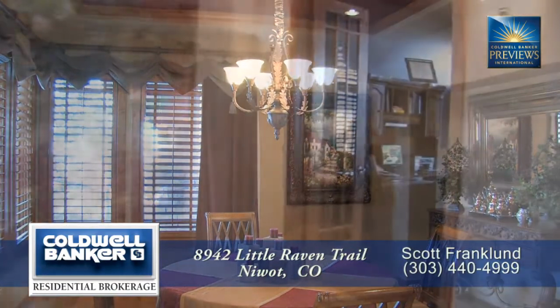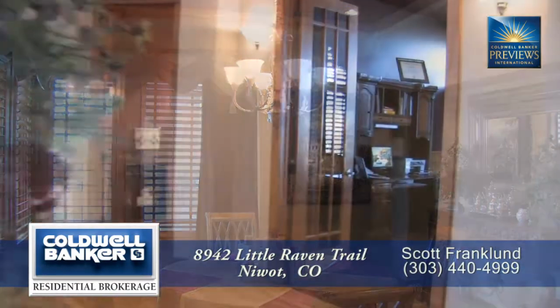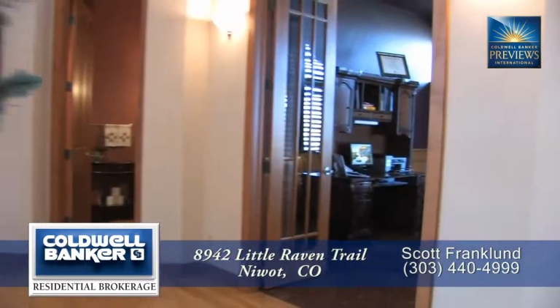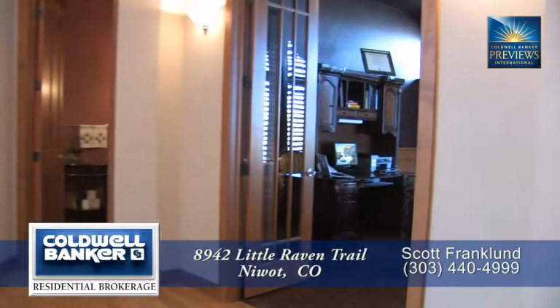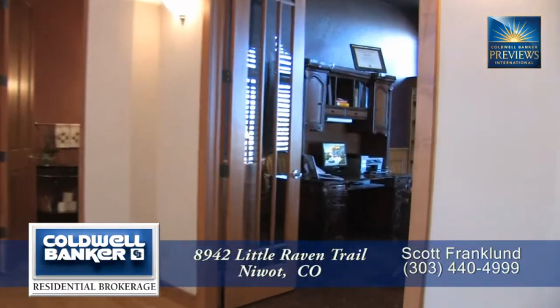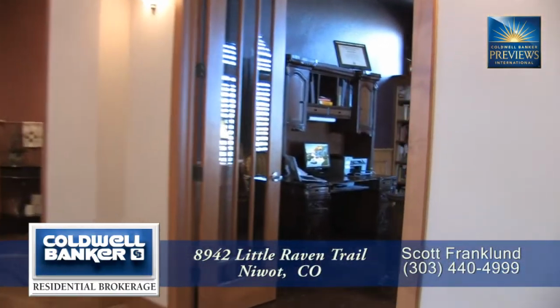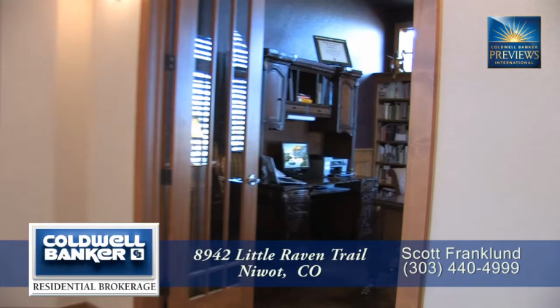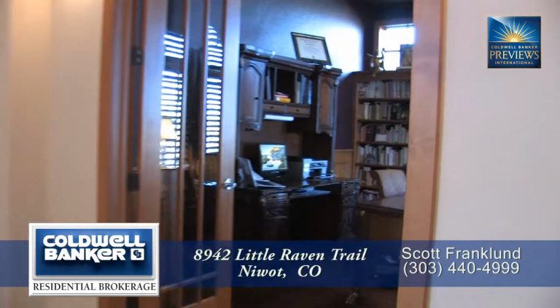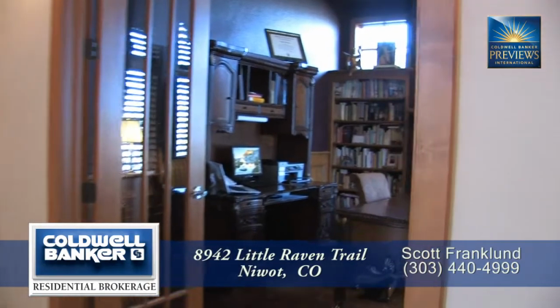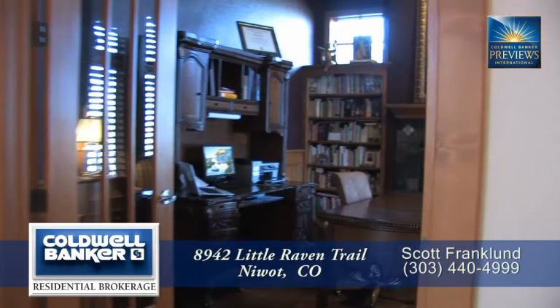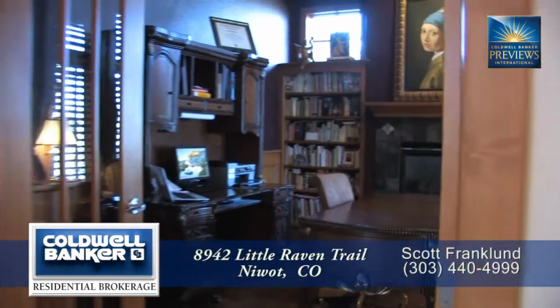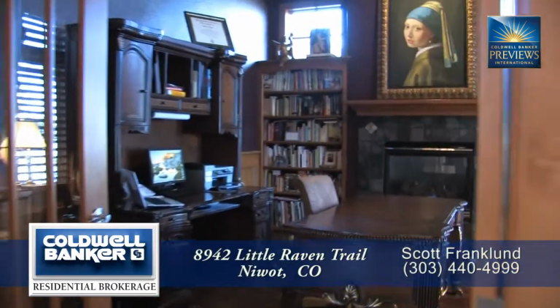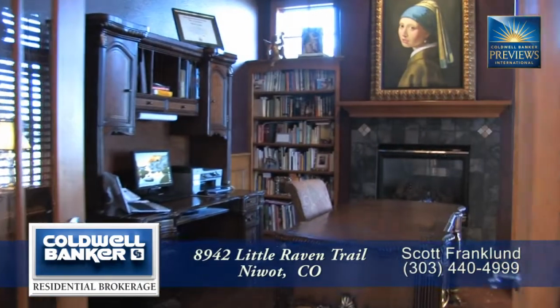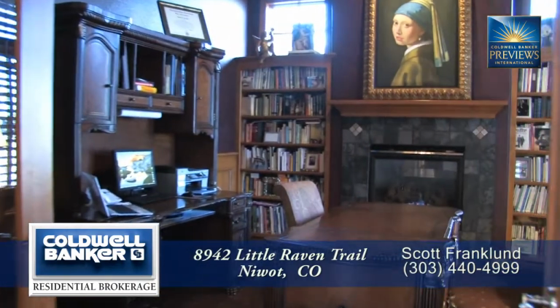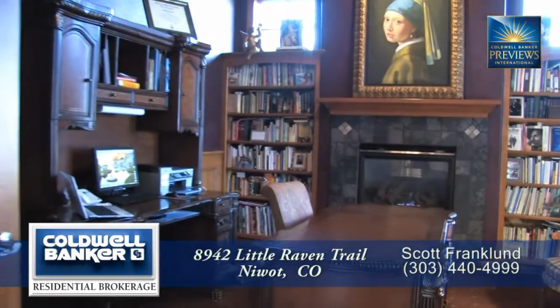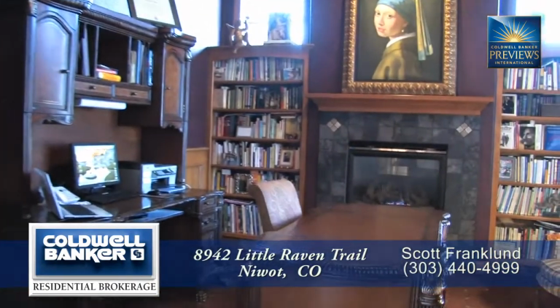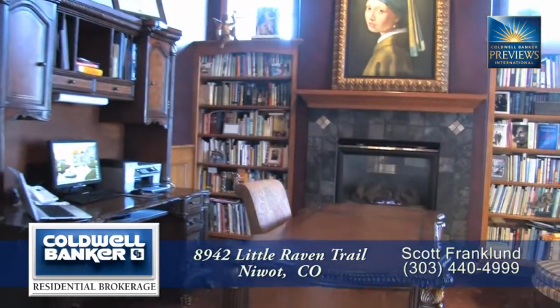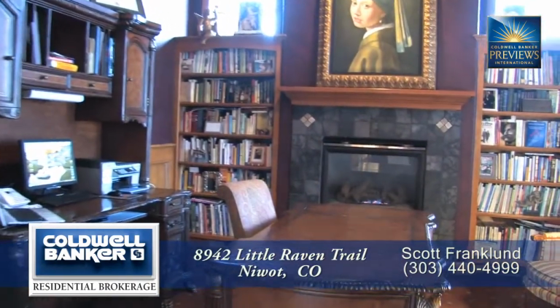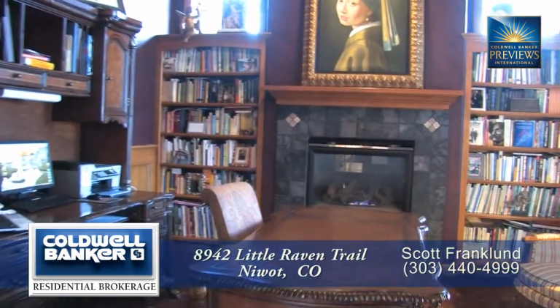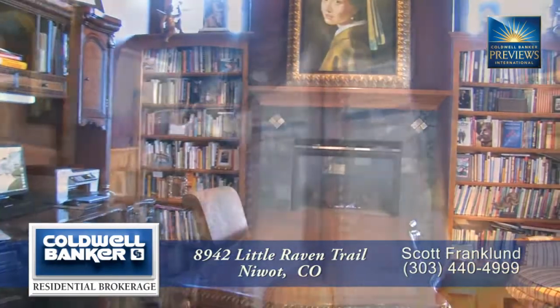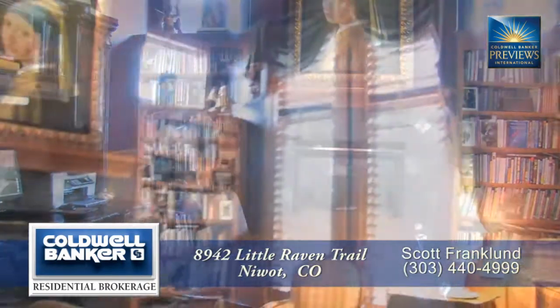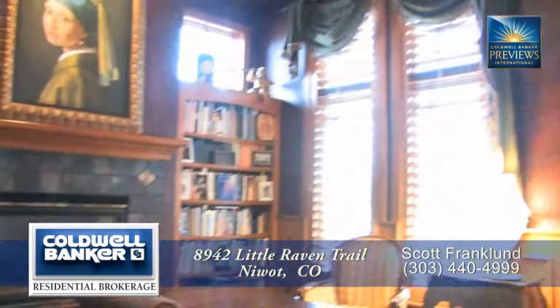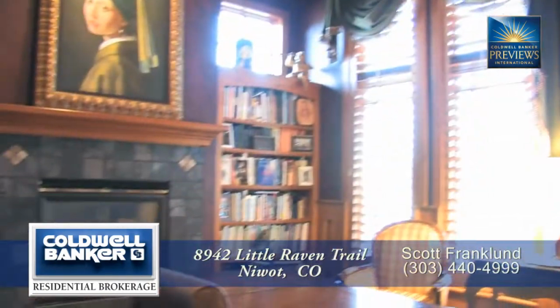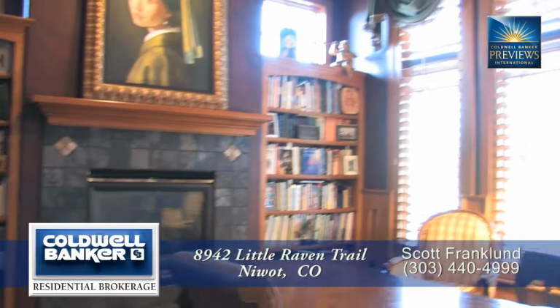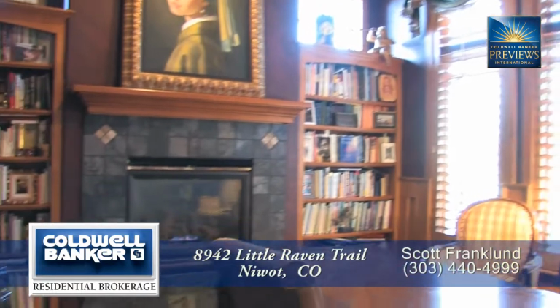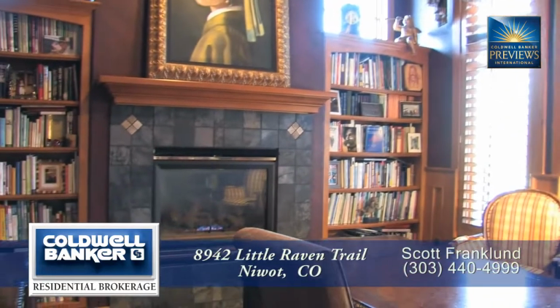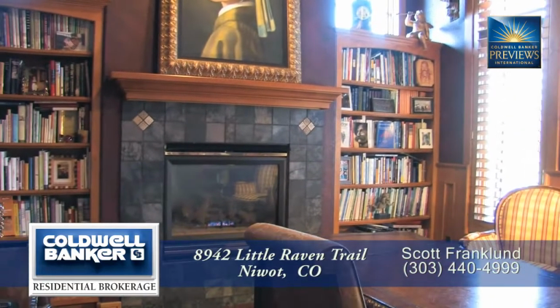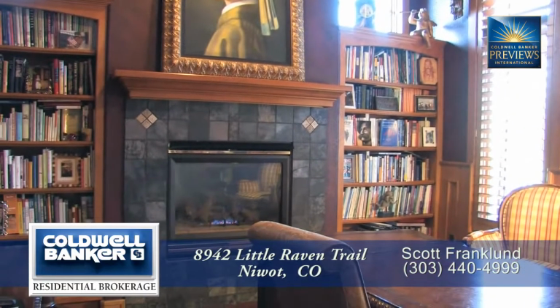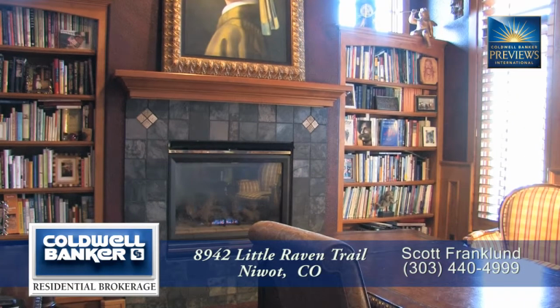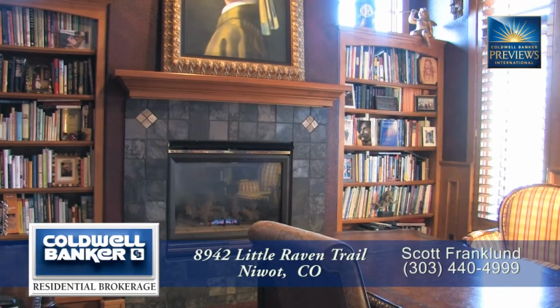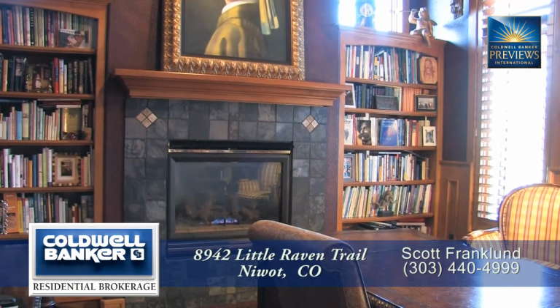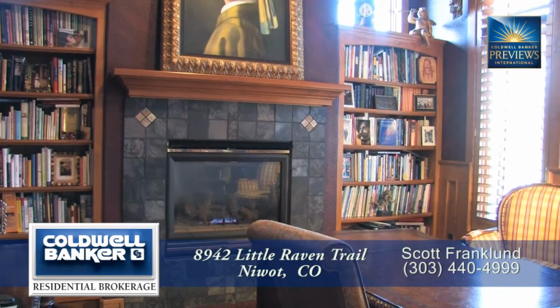To your right inside the front door is the executive study with the first gas fireplace. There are built-in shelves and alder wood paneling in the study.